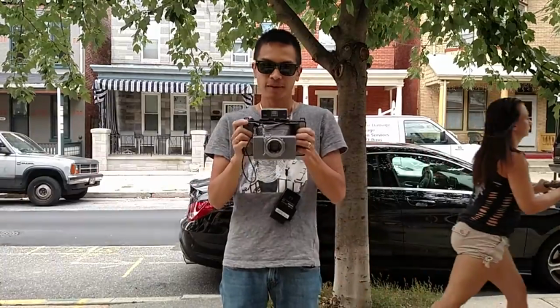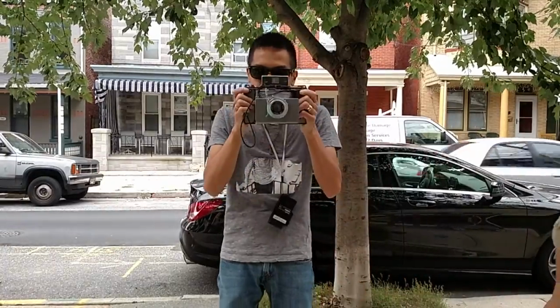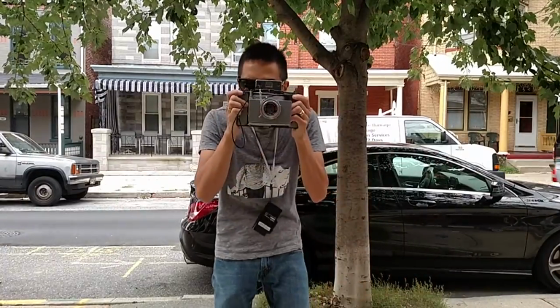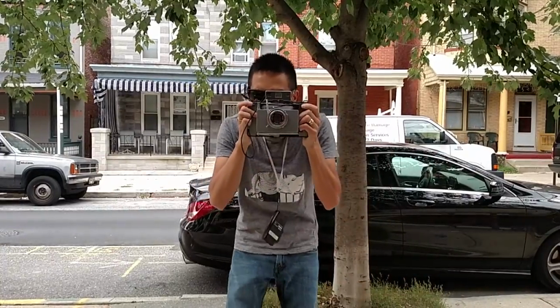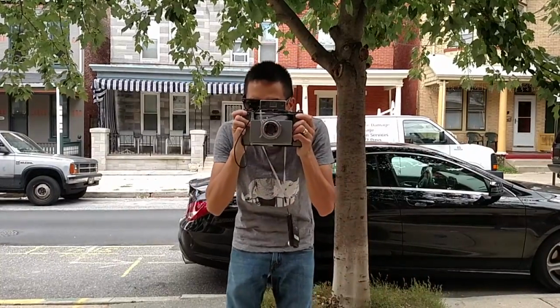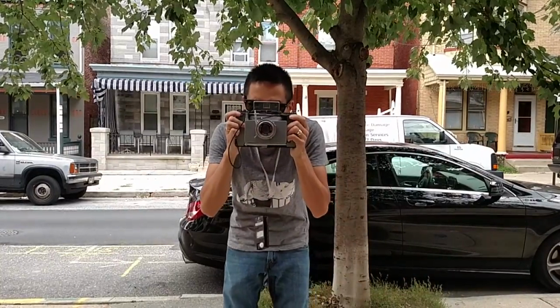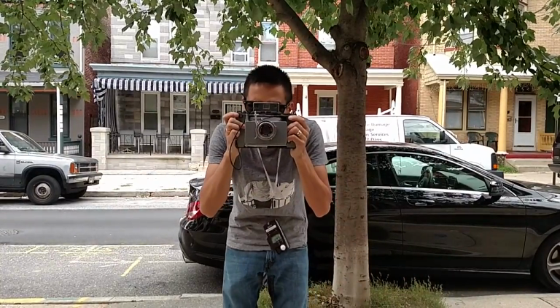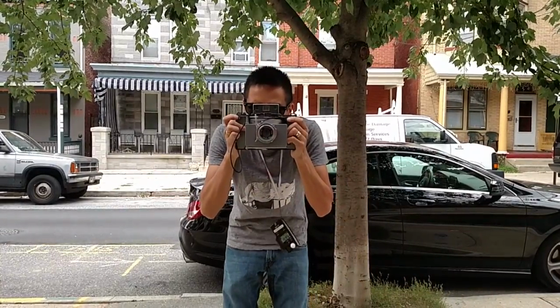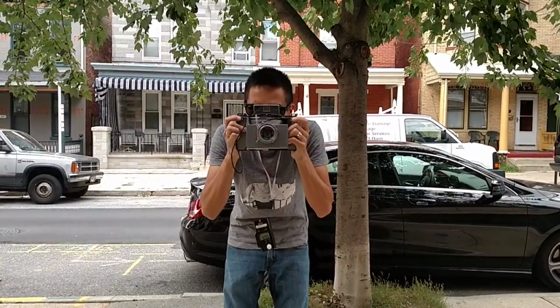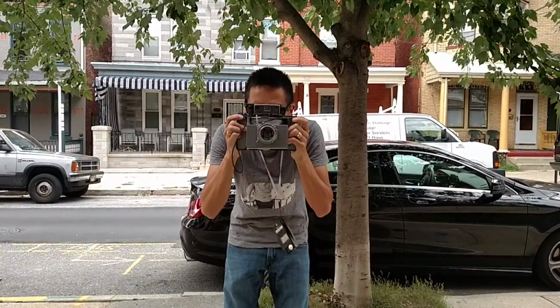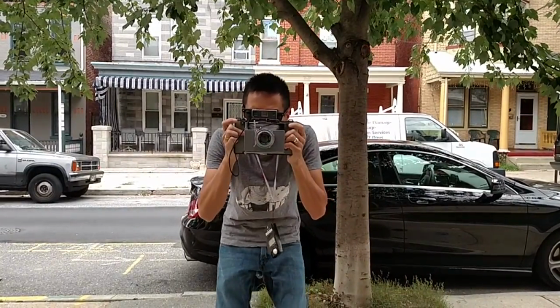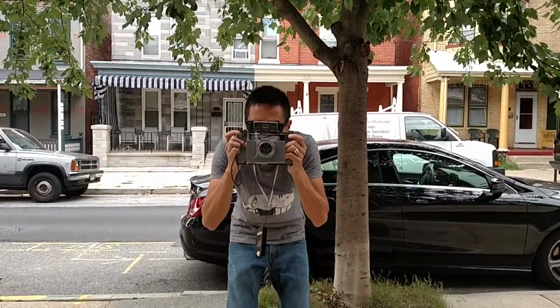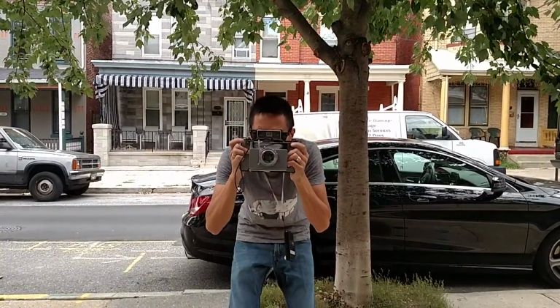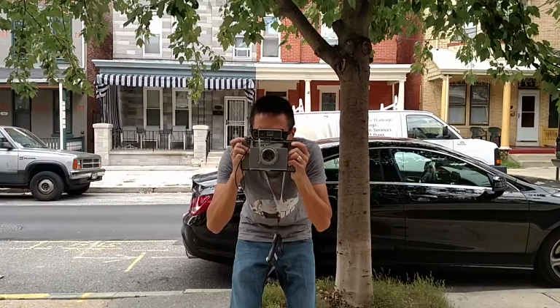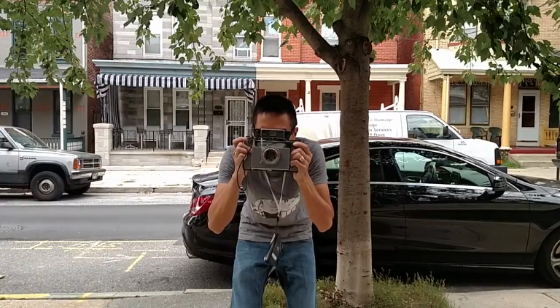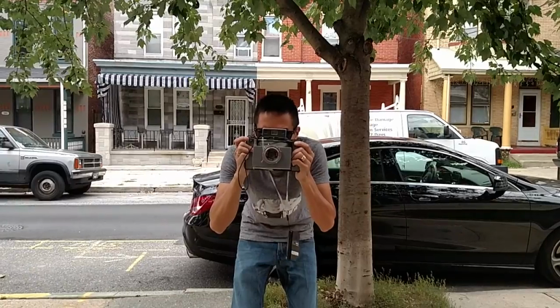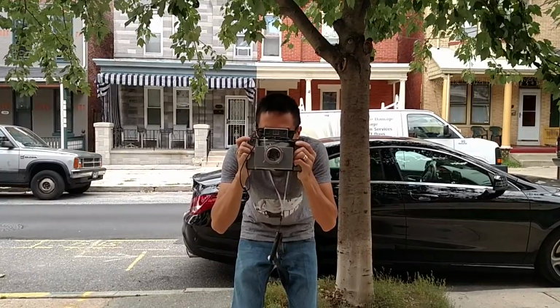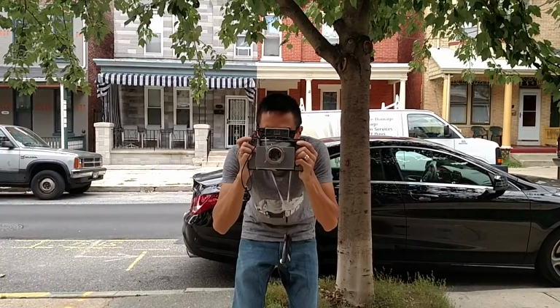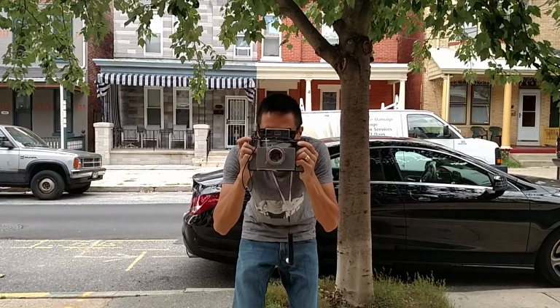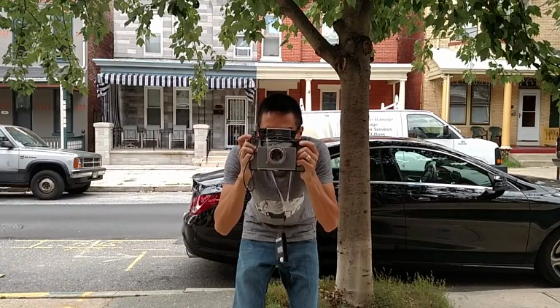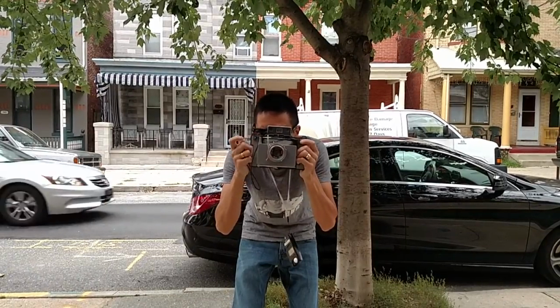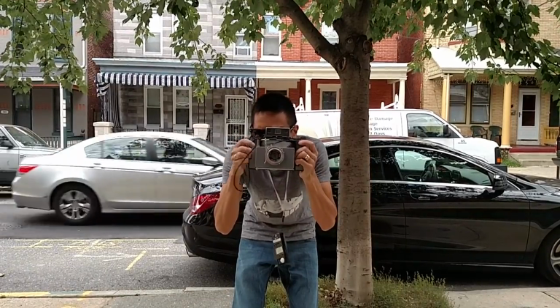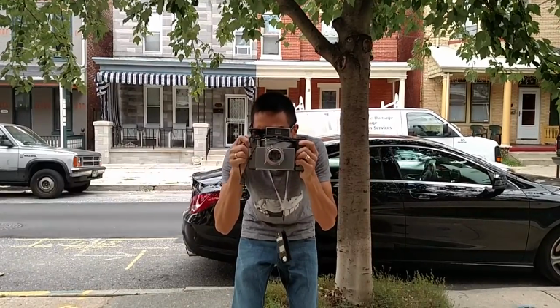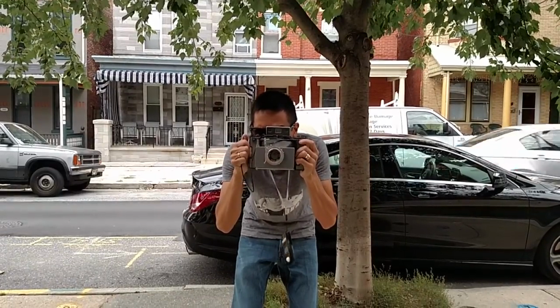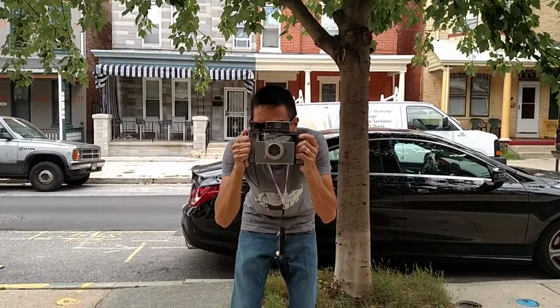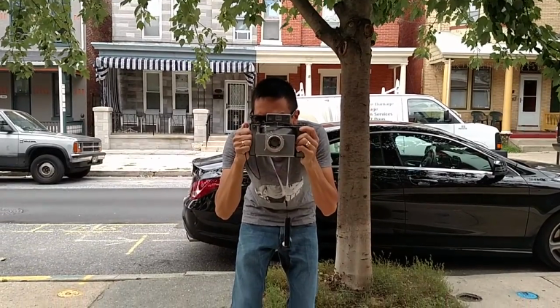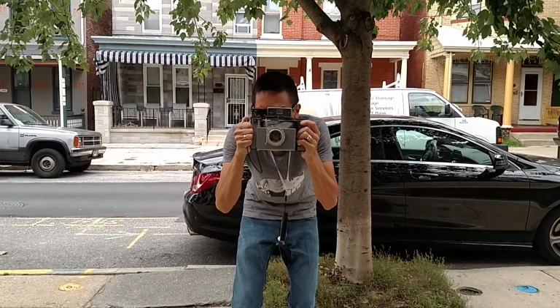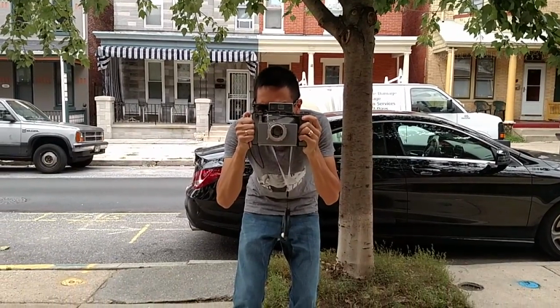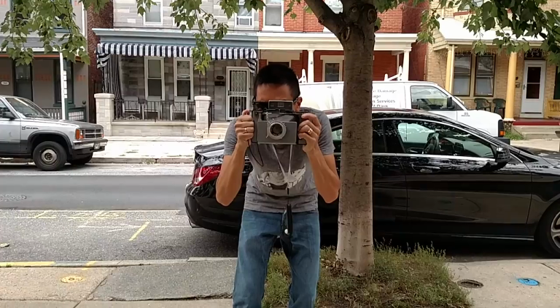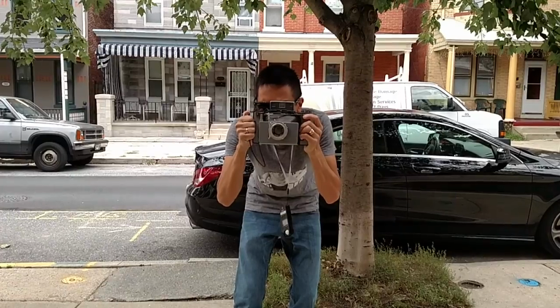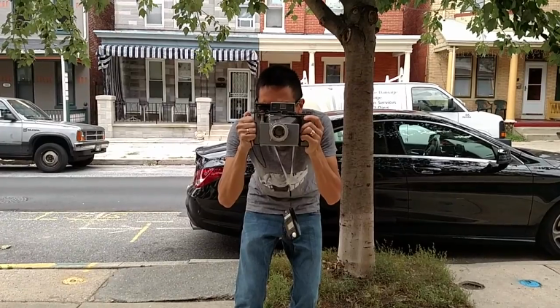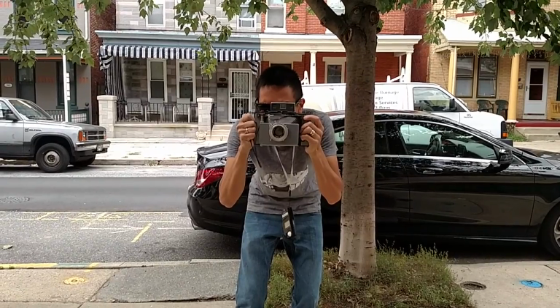And we're now going to focus right there. And on 3, 1, 2, 1. Perfect.